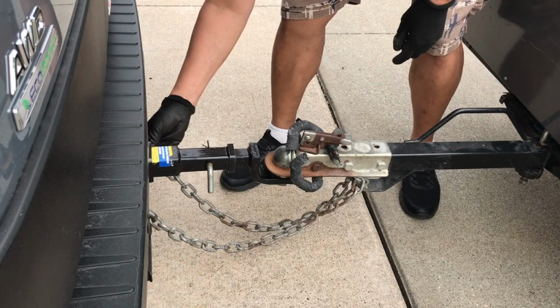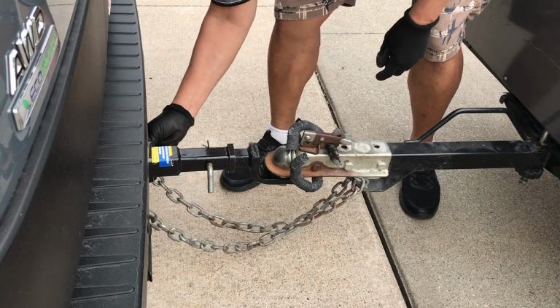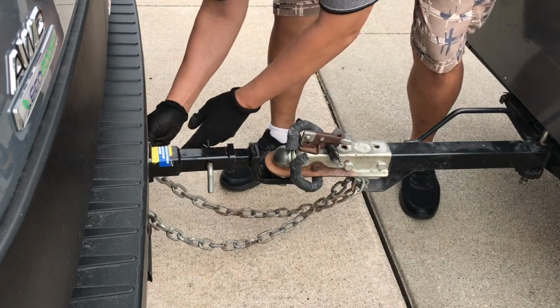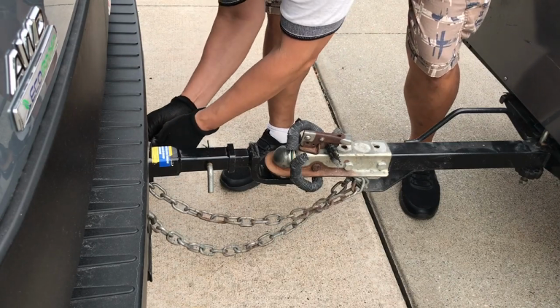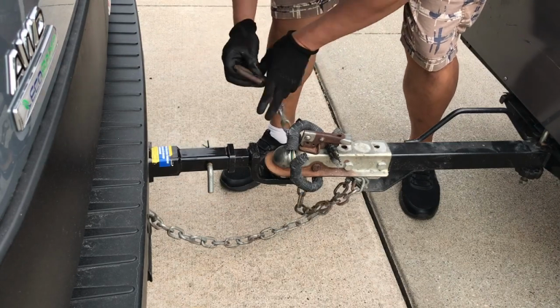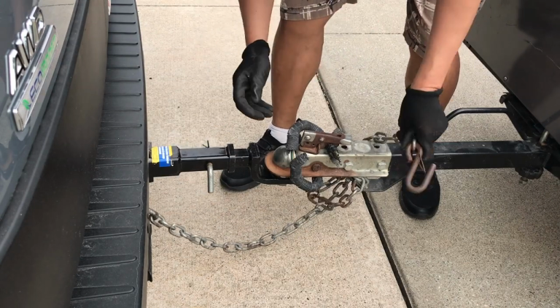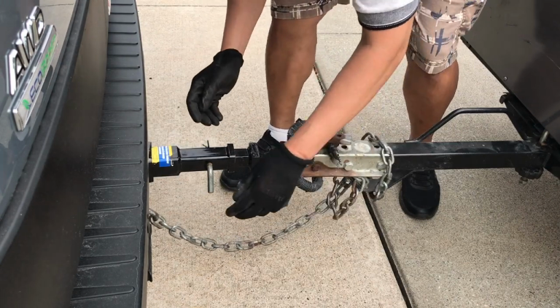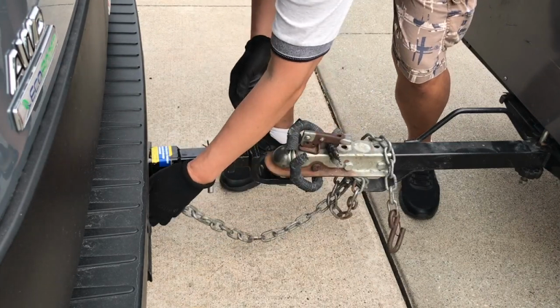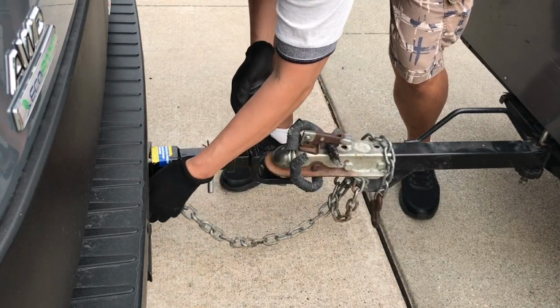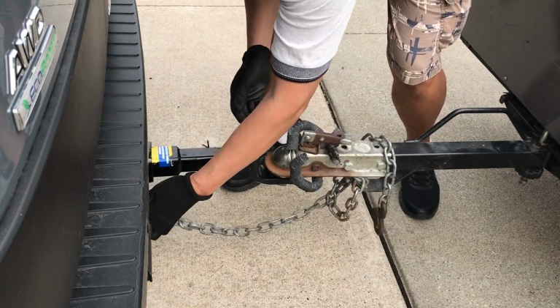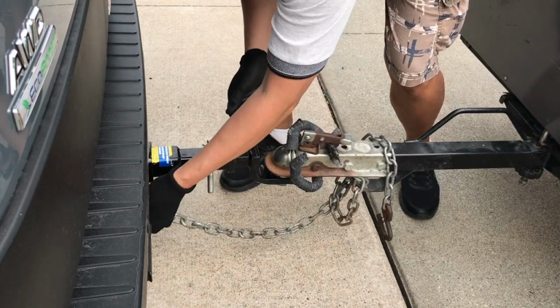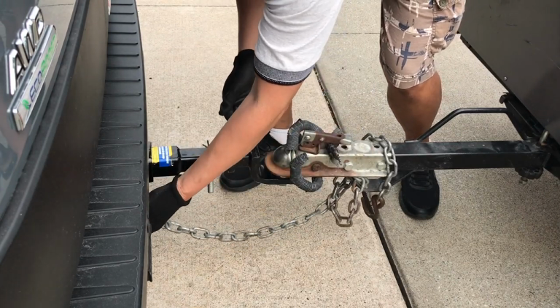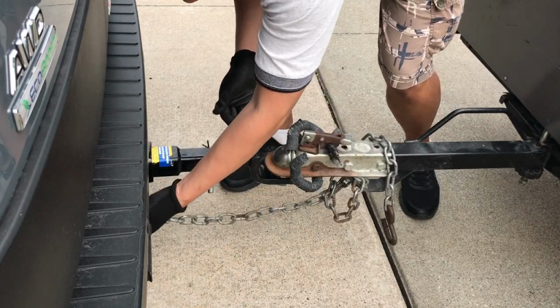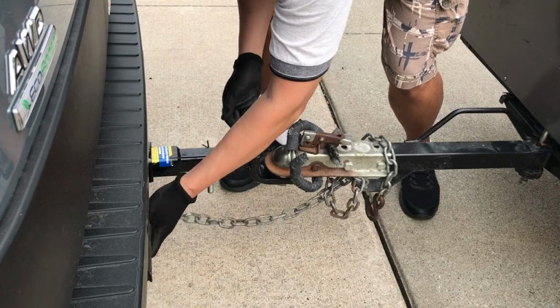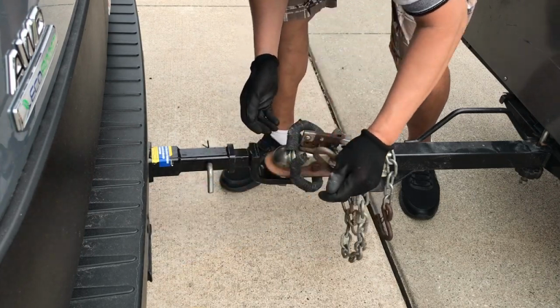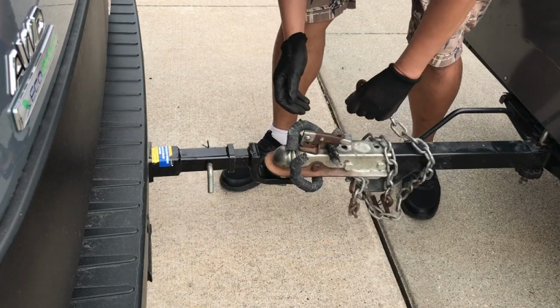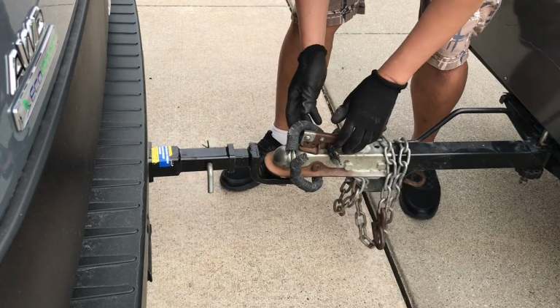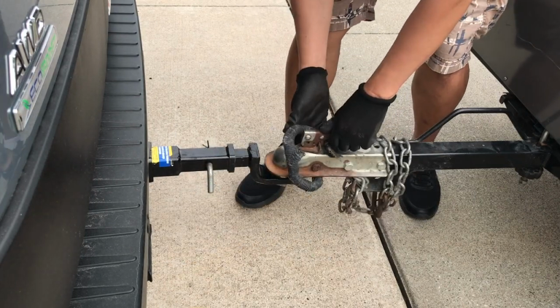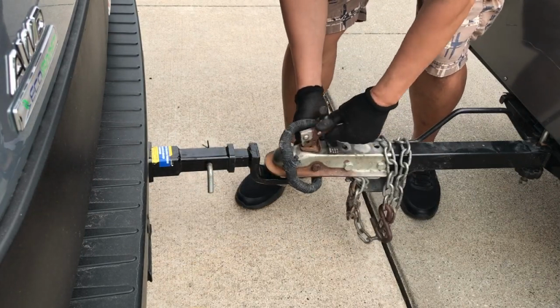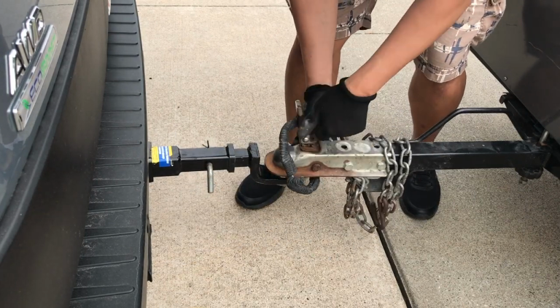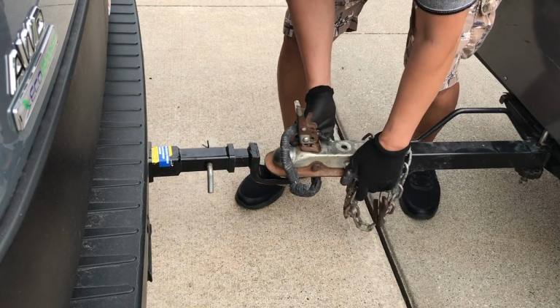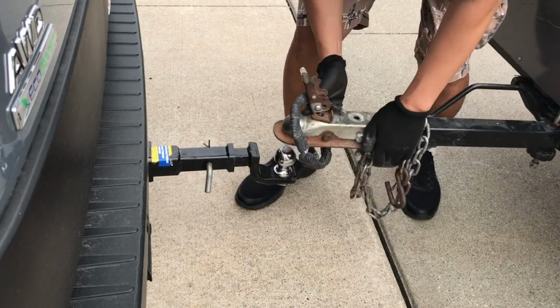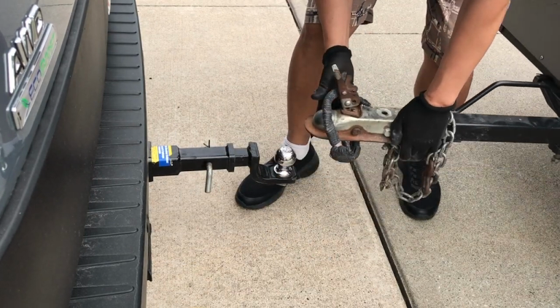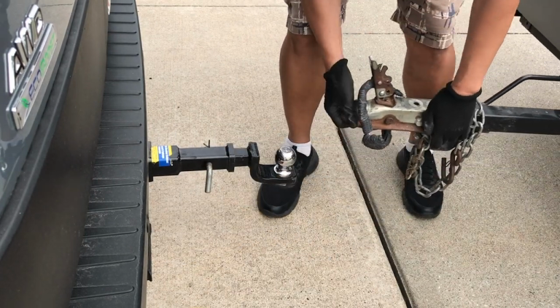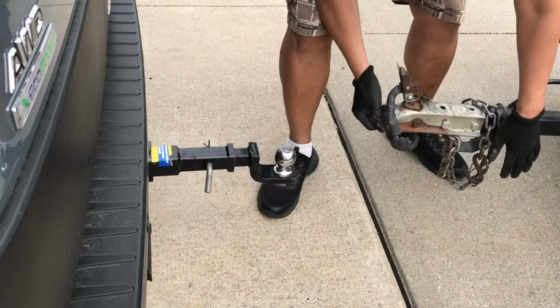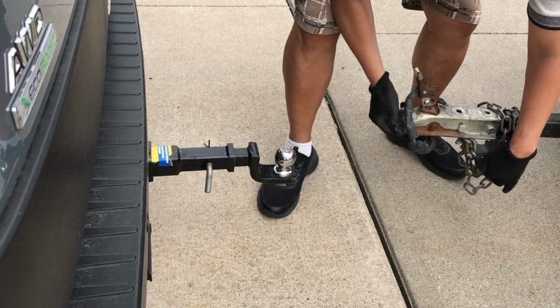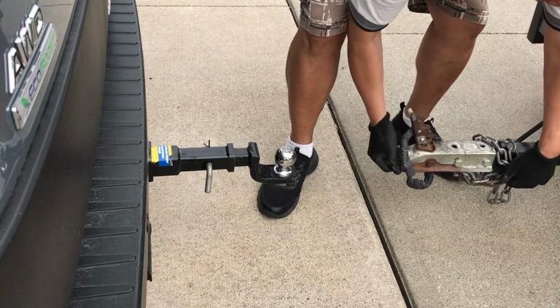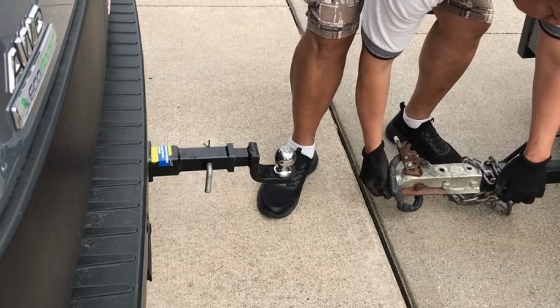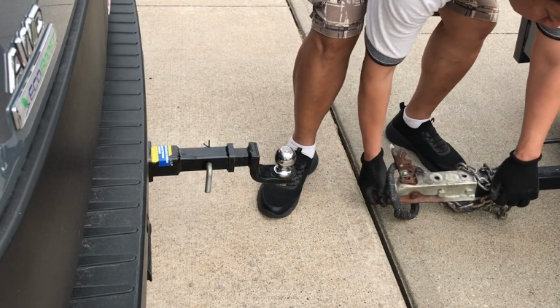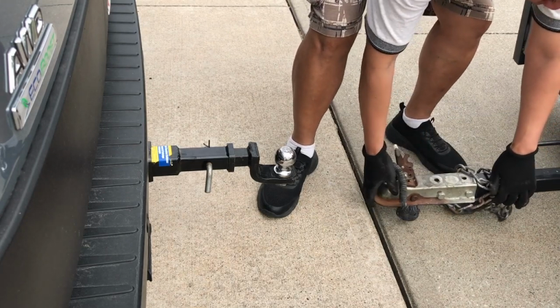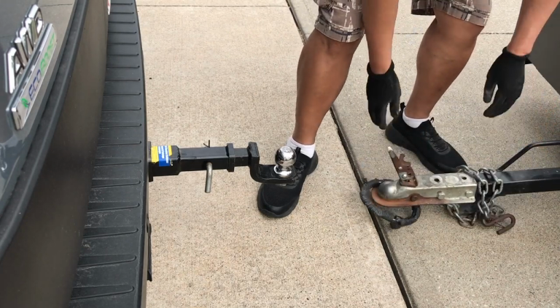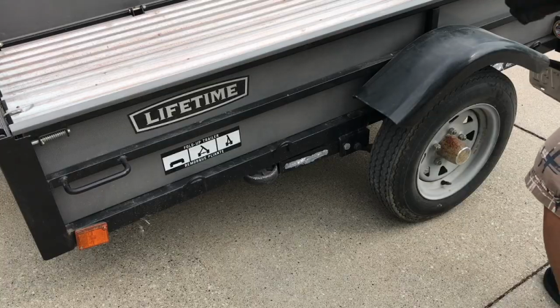The cool feature of this trailer is you can fold it up to one-third its size, therefore leaving plenty of room in the driveway. You know how it is — you have that trailer sitting in your driveway taking up valuable space.